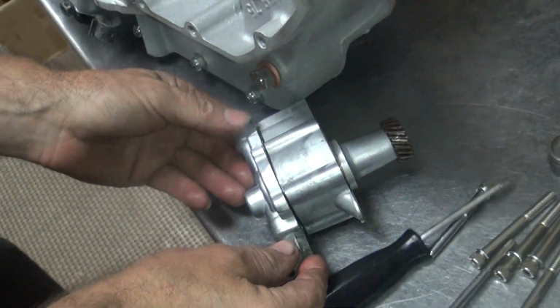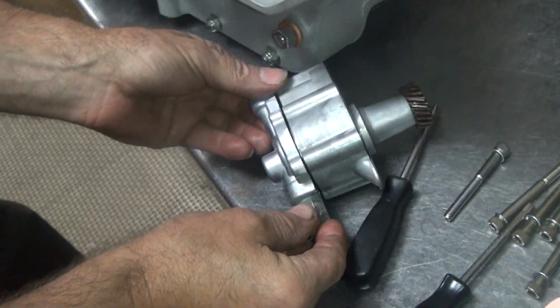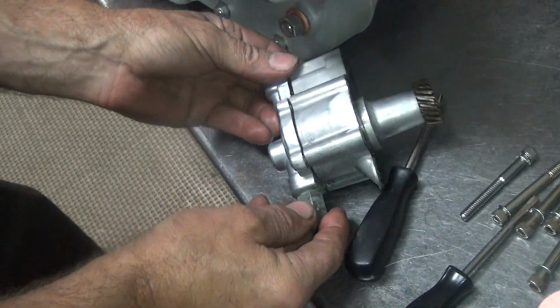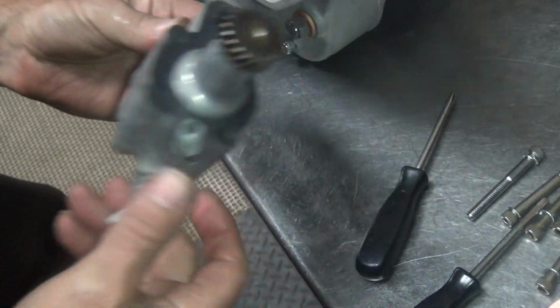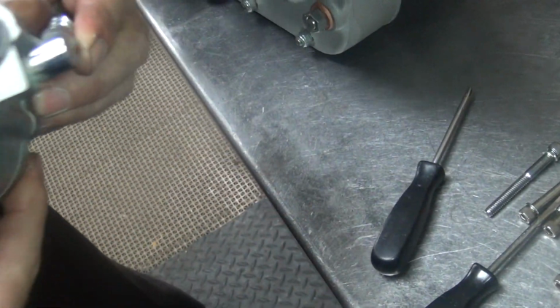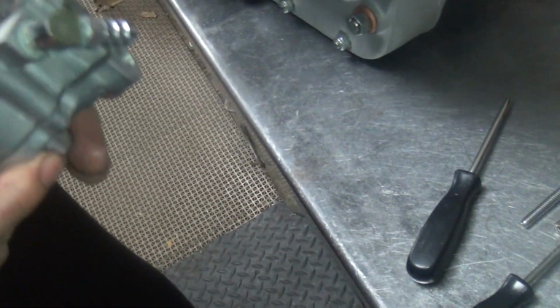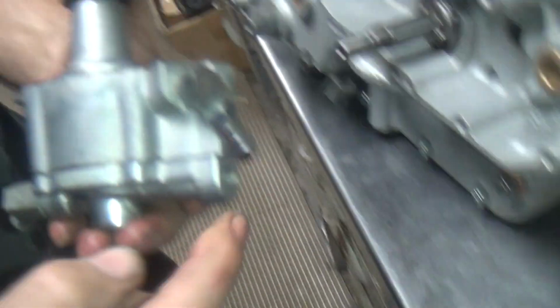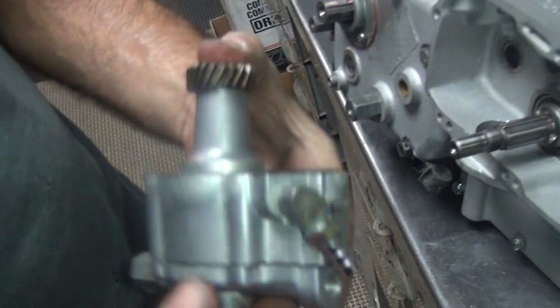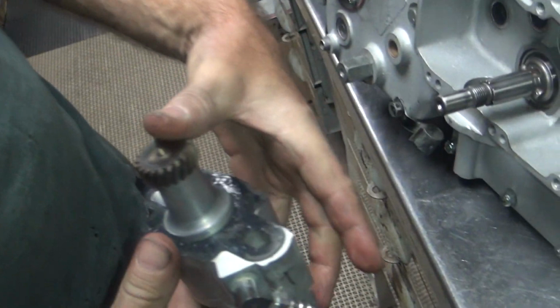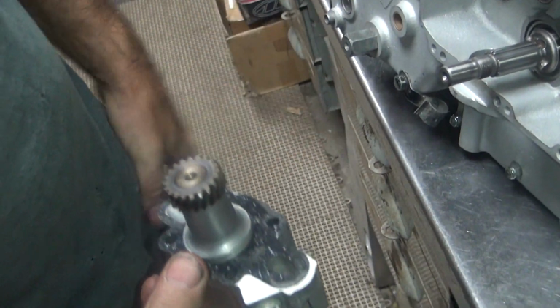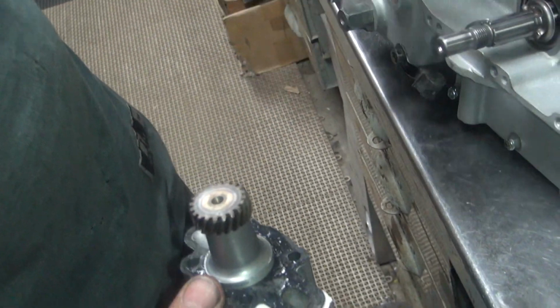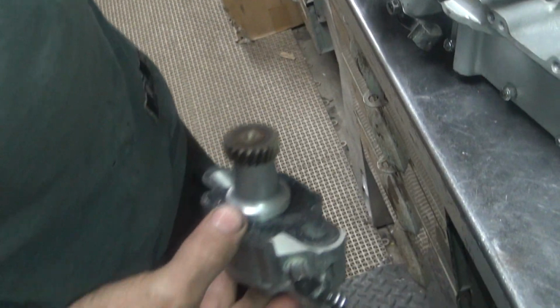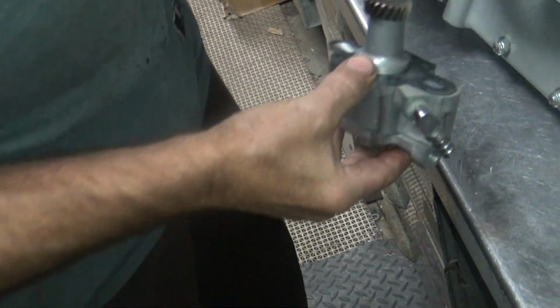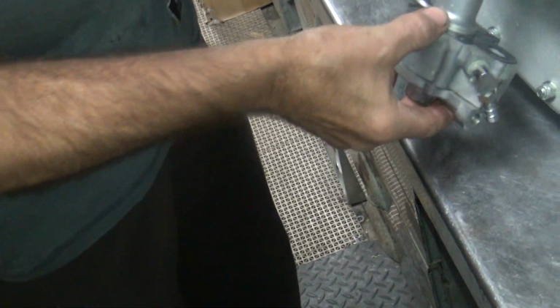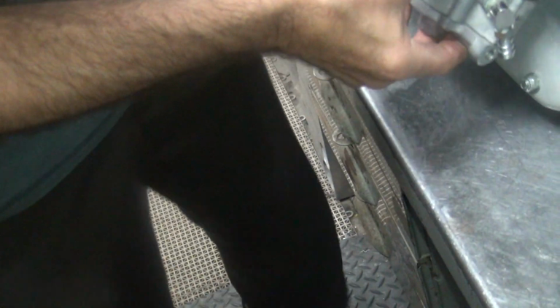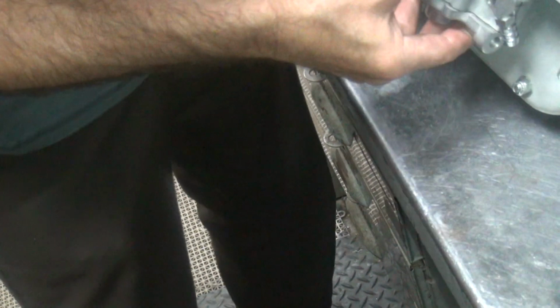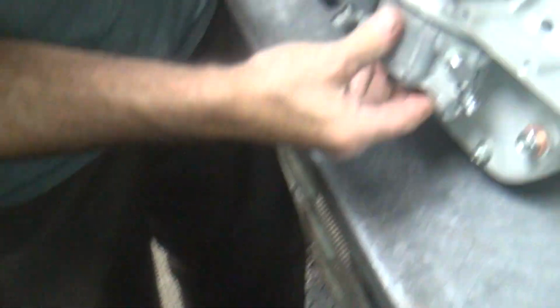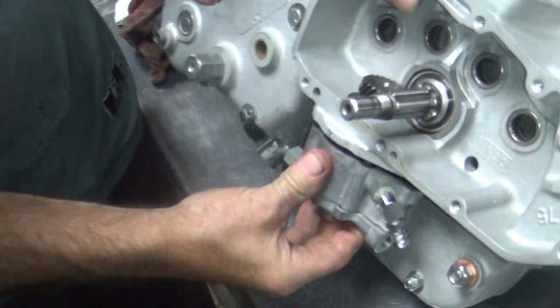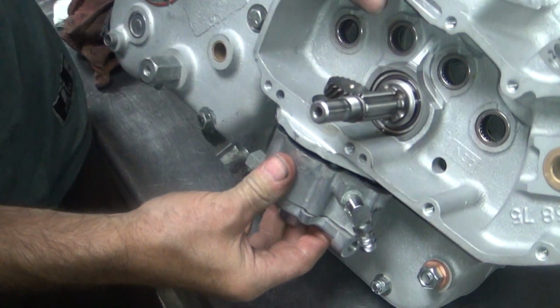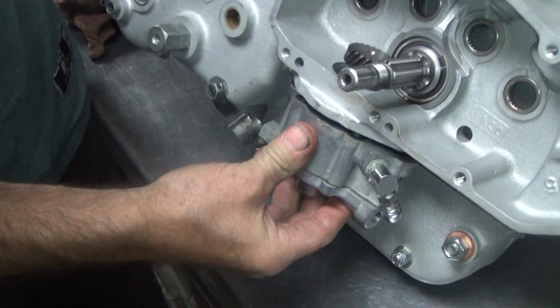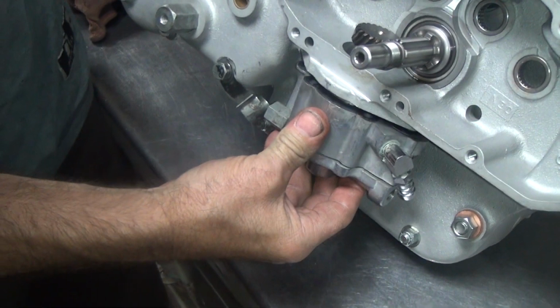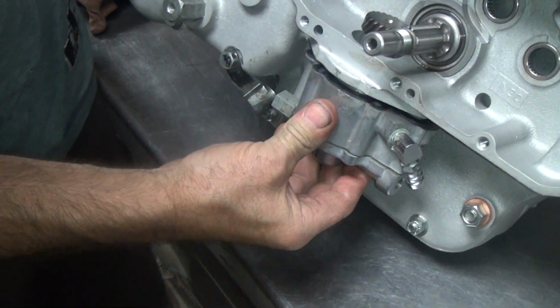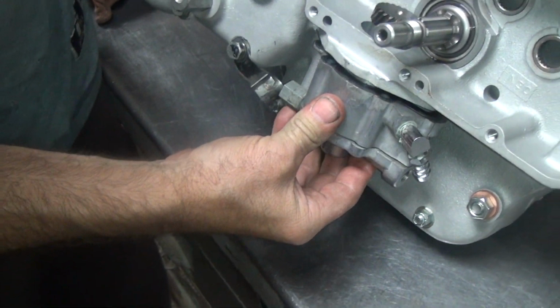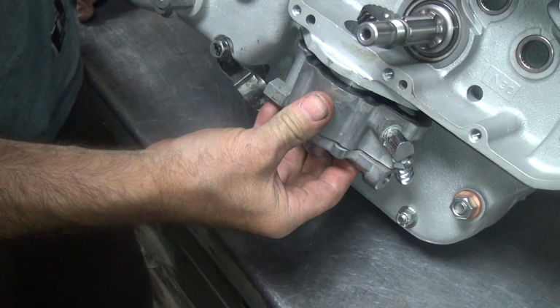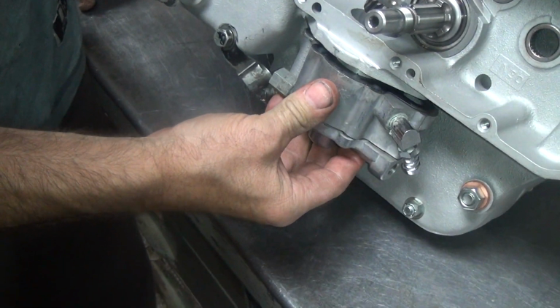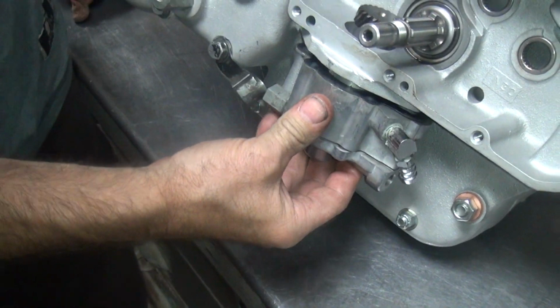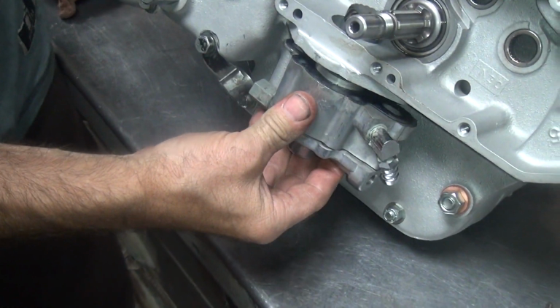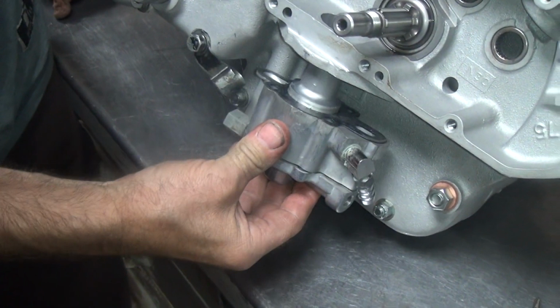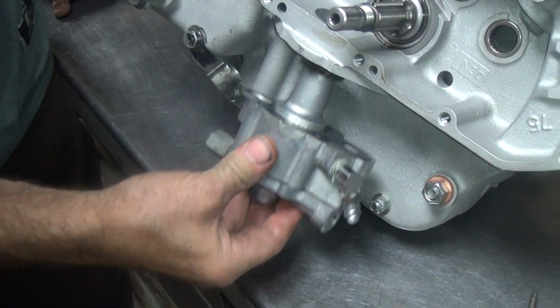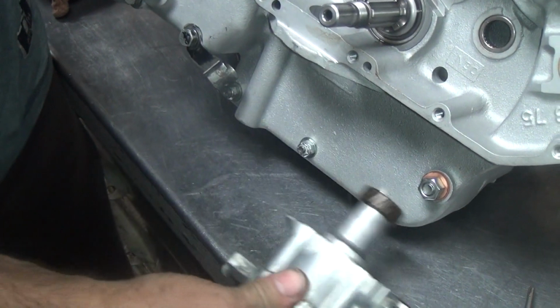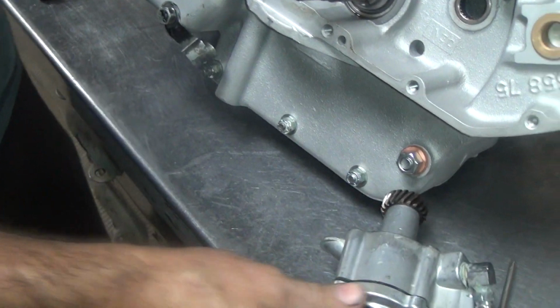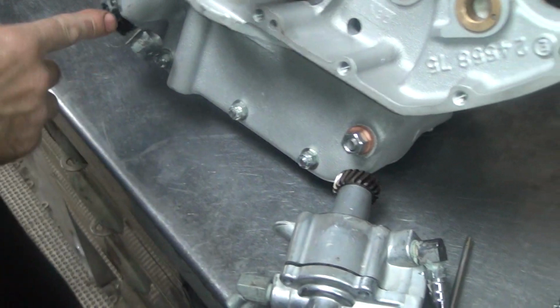So now the oil sender goes forward — that's a quick way of telling which way it goes. This does not have to be timed like the earlier bike, just stick the thing up in the hole. See how that thing's in the way like I told you it was going to be? Yeah, it is.